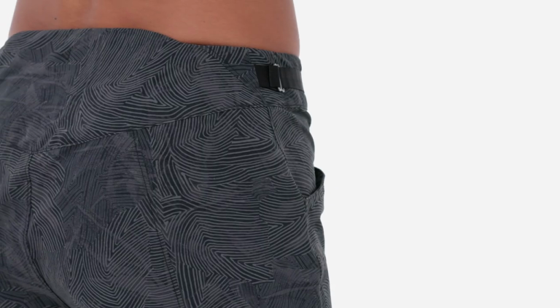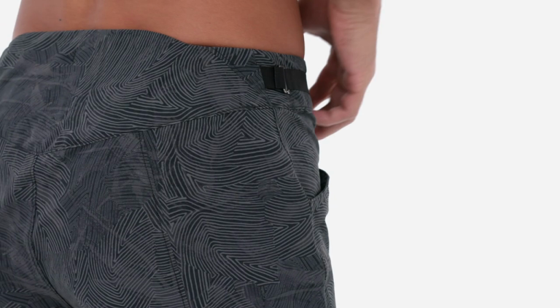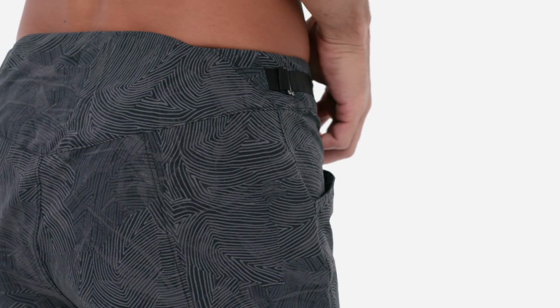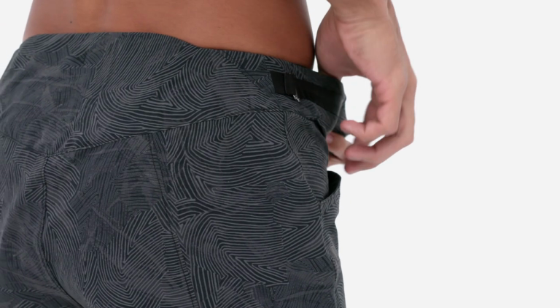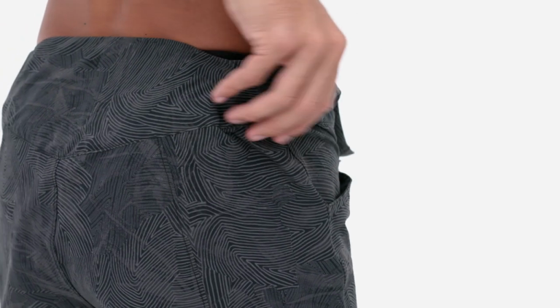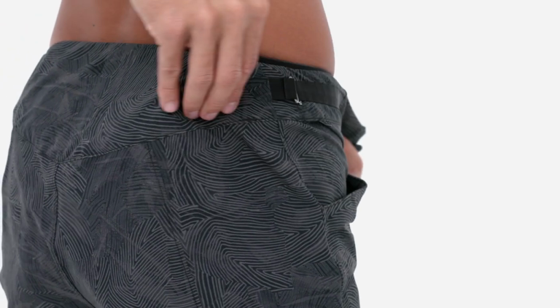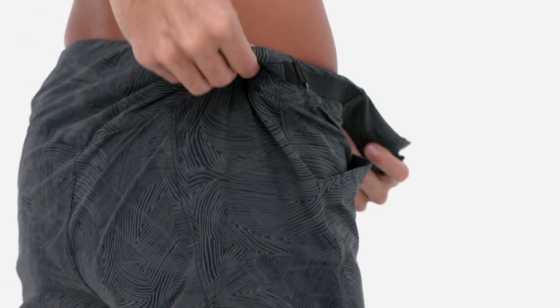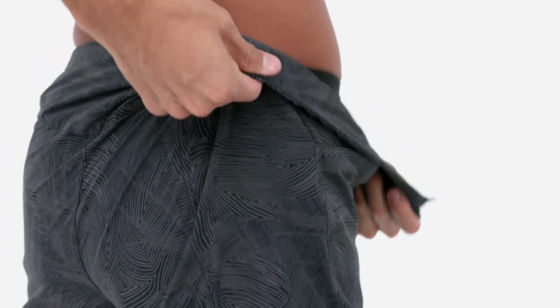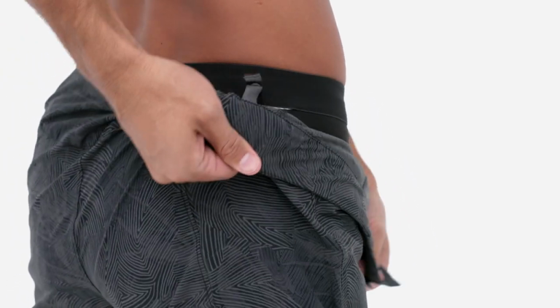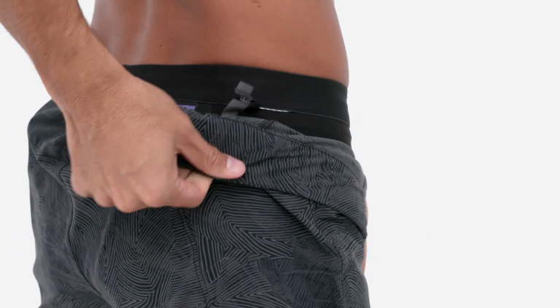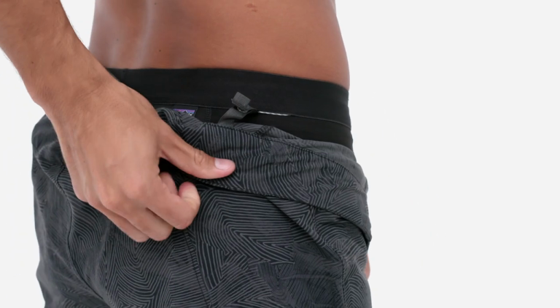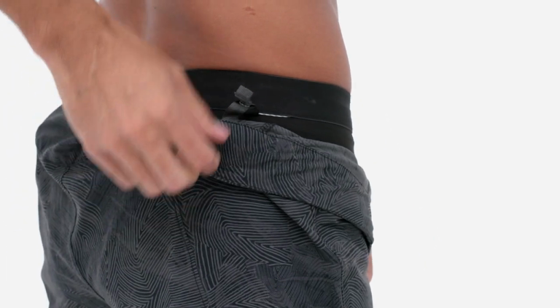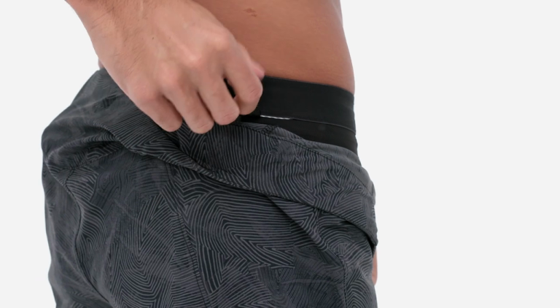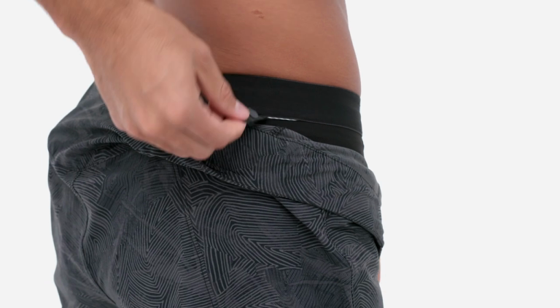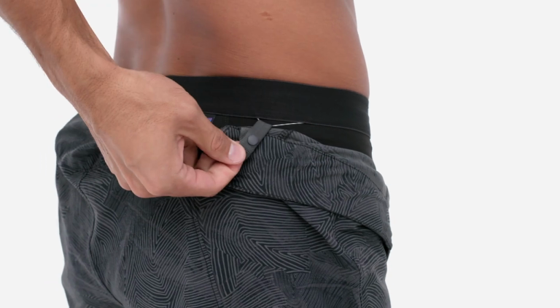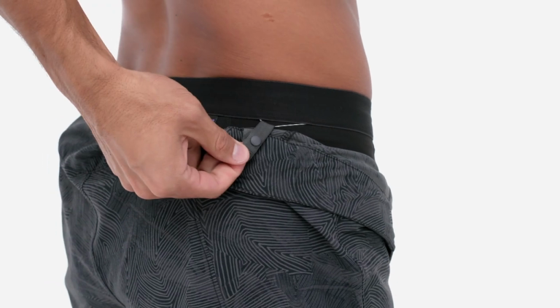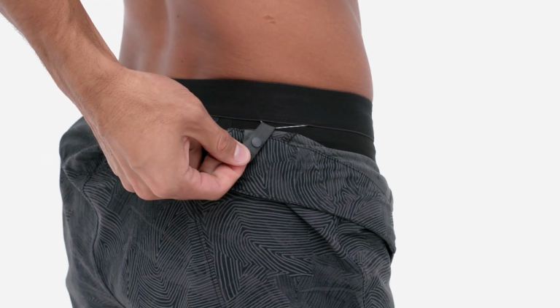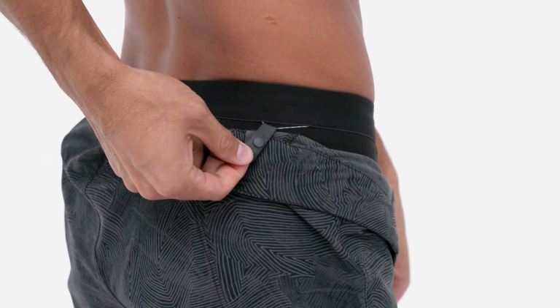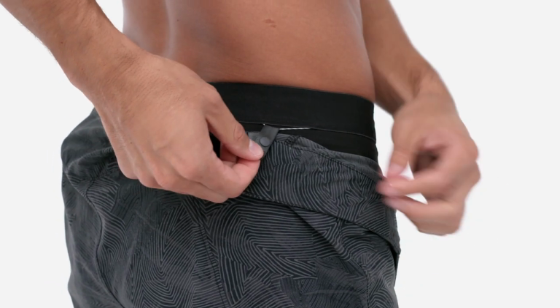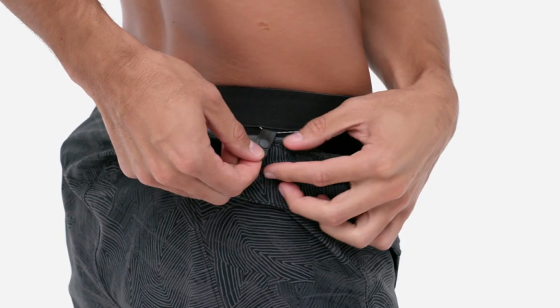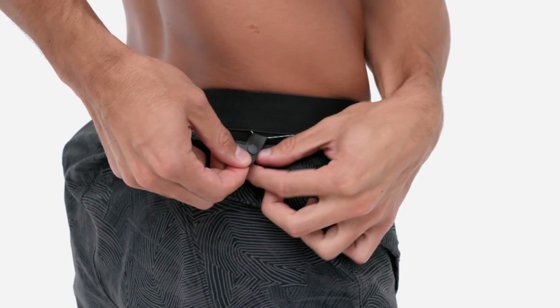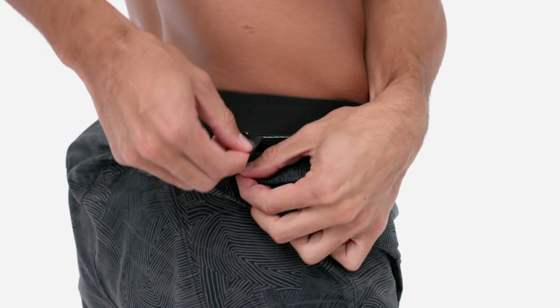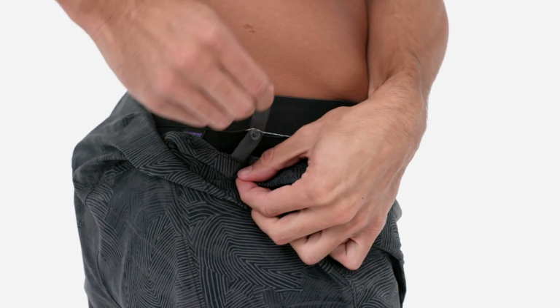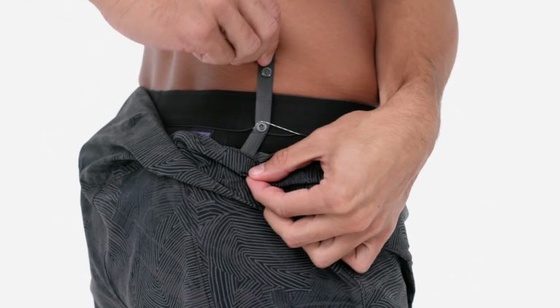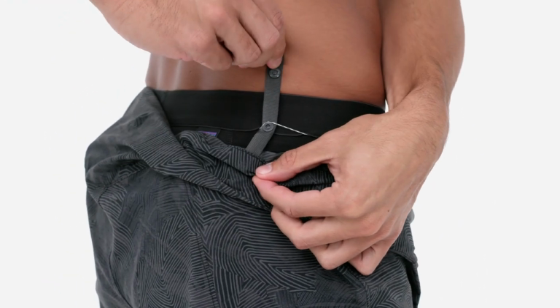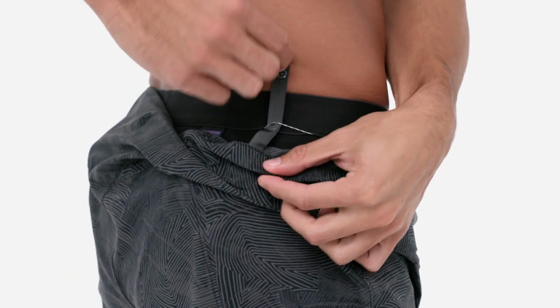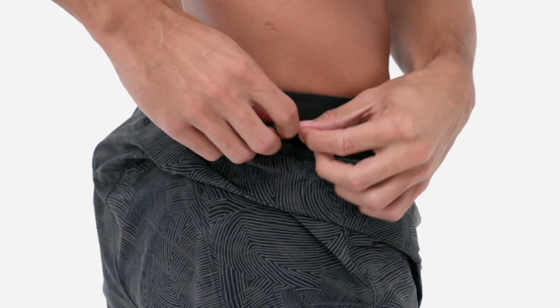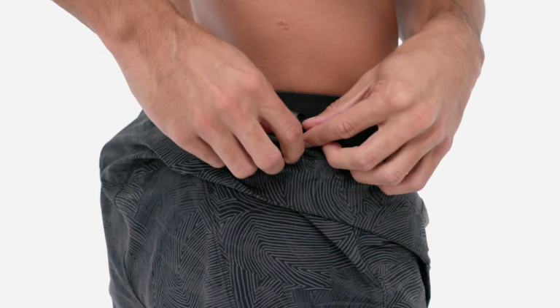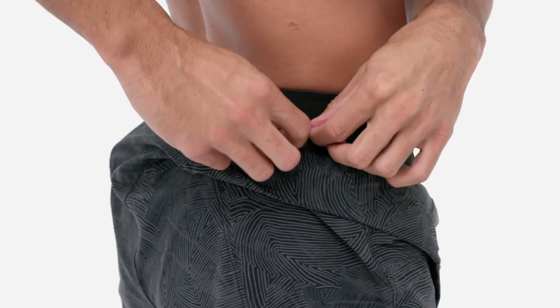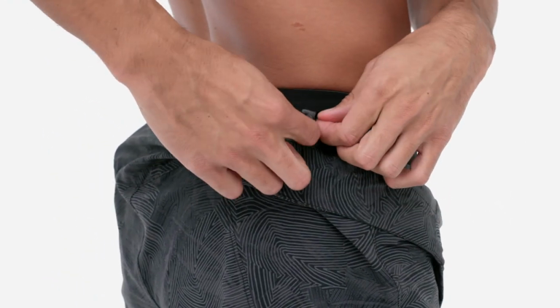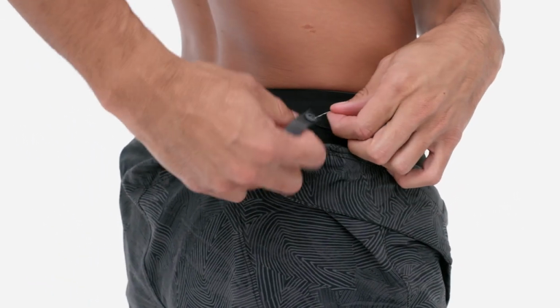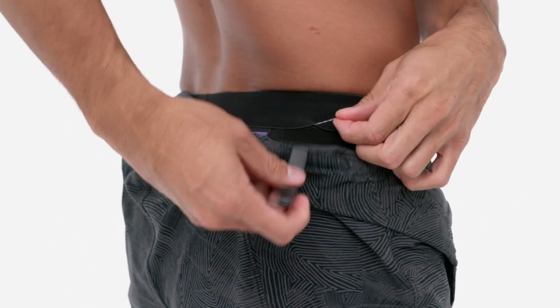Snap loops on either side attach the liner to the outer short, allowing you to detach it for a post-ride beer, laundry, or to wear with other compatible shorts.